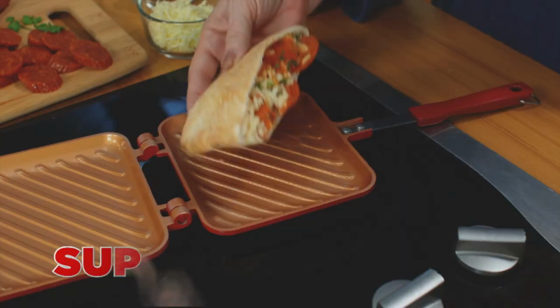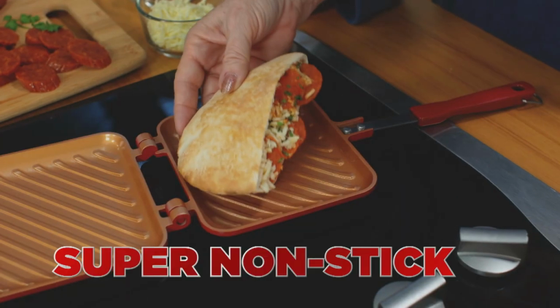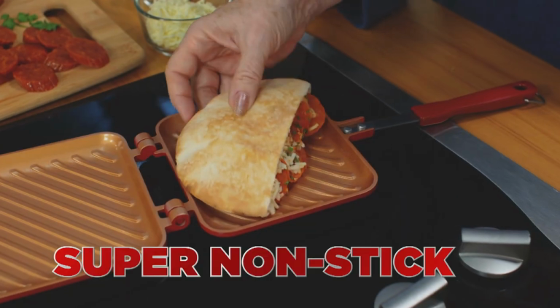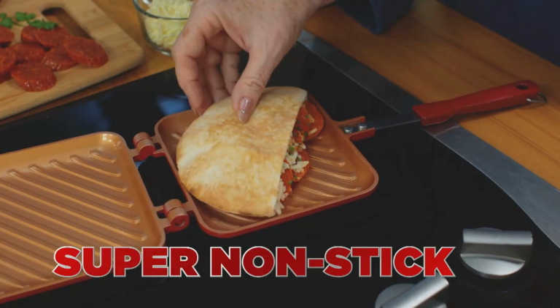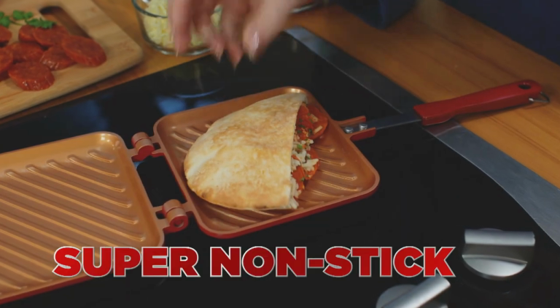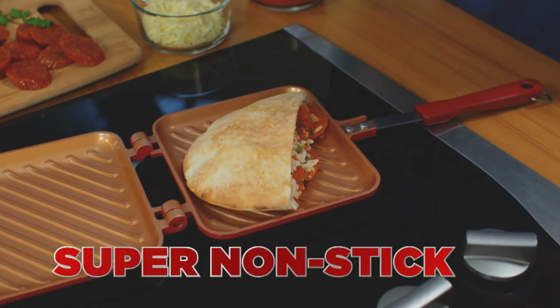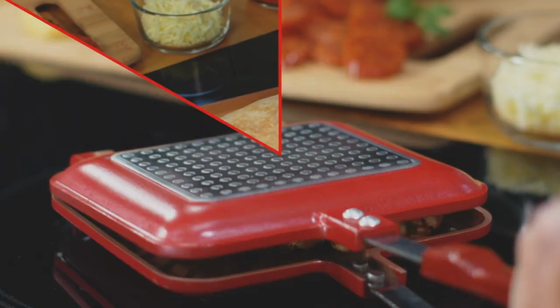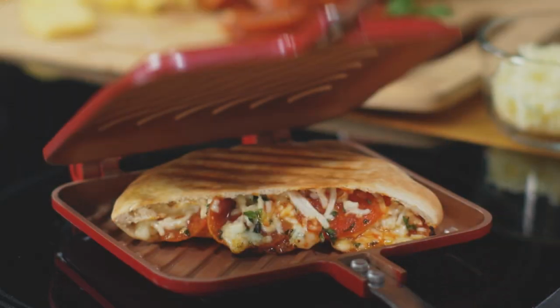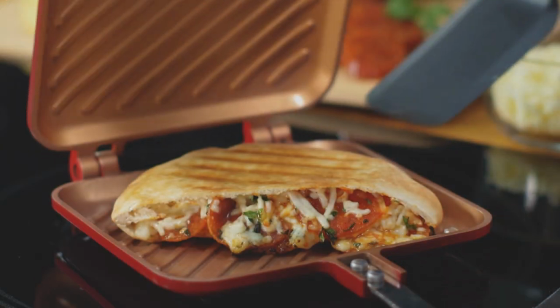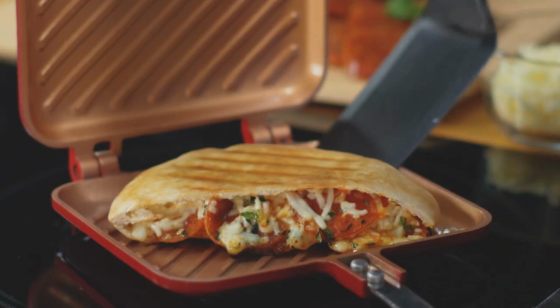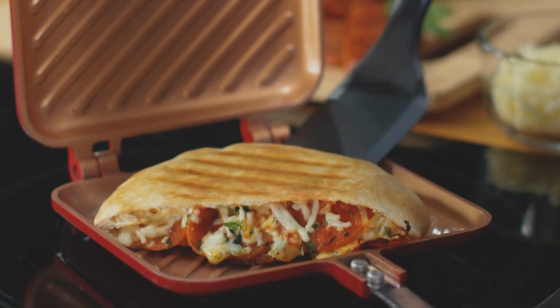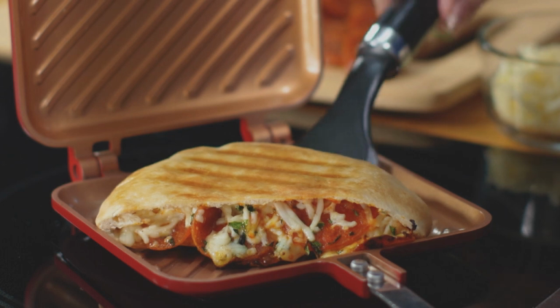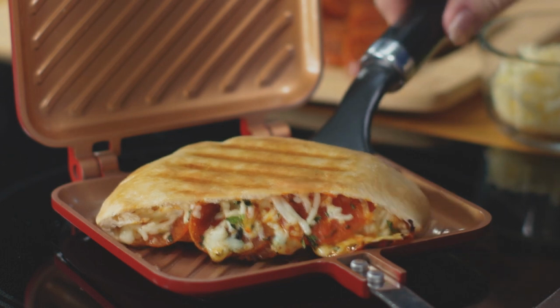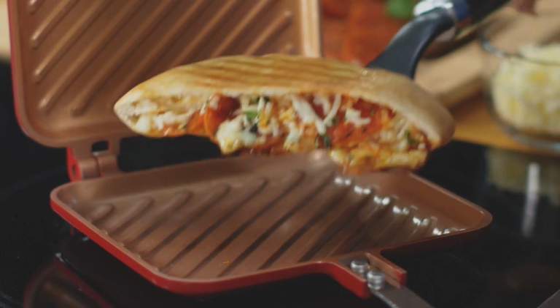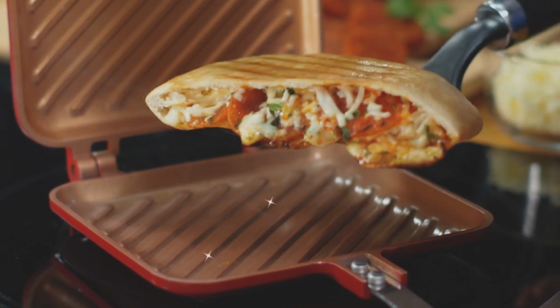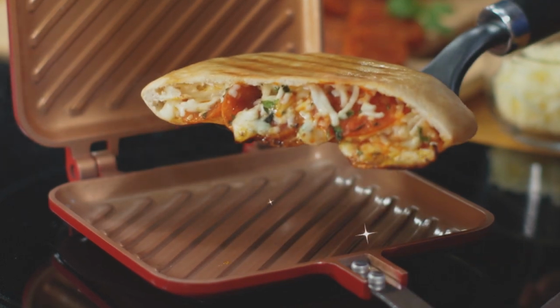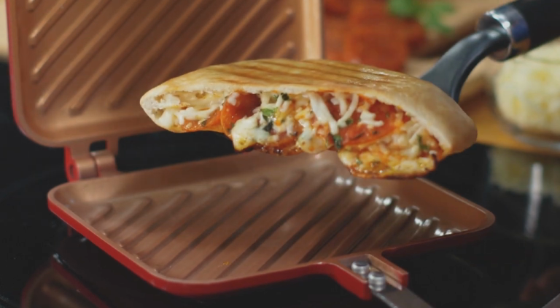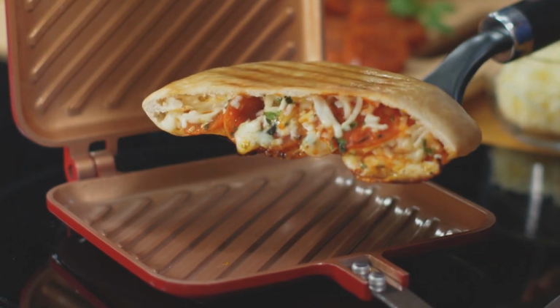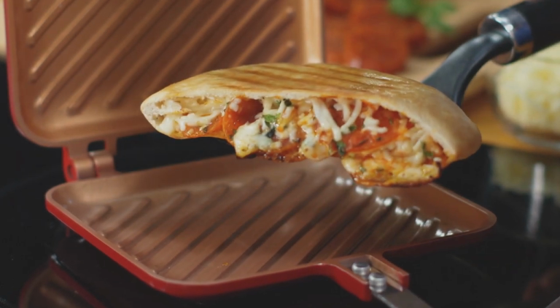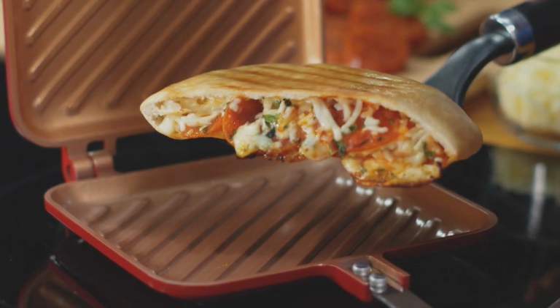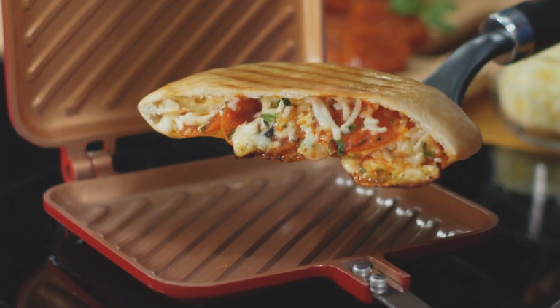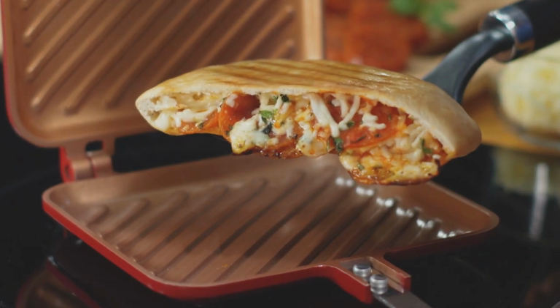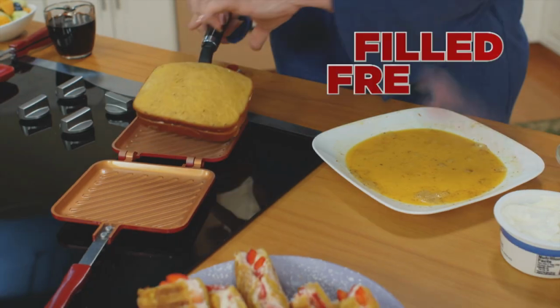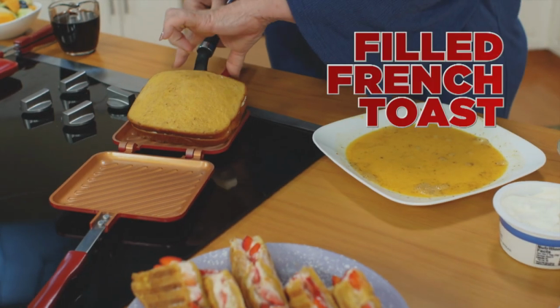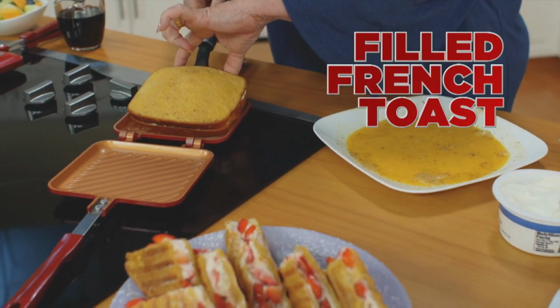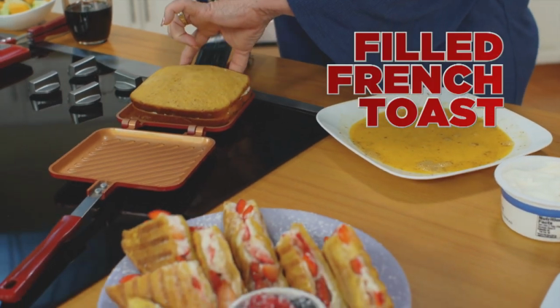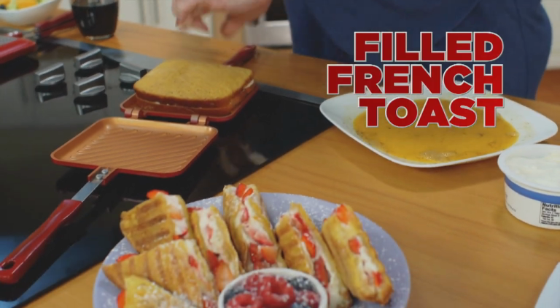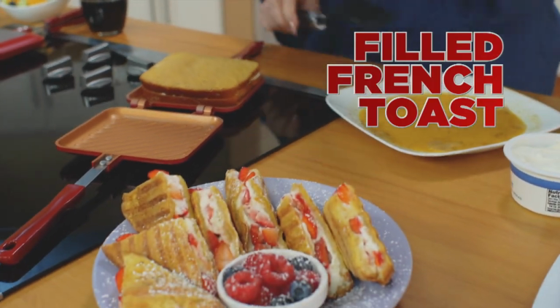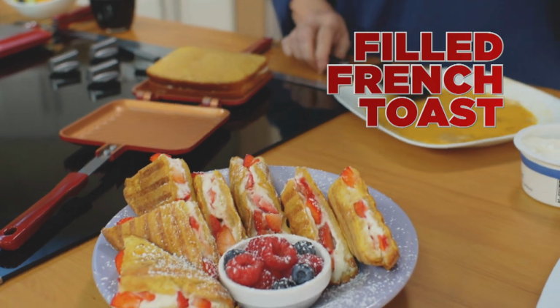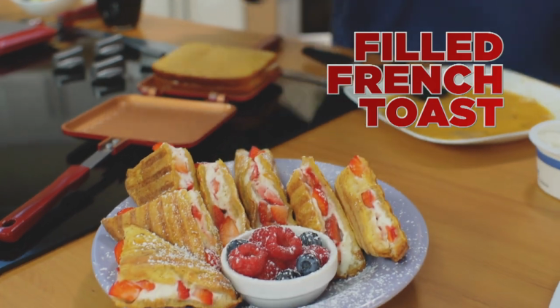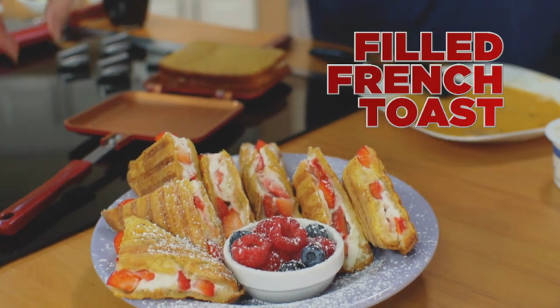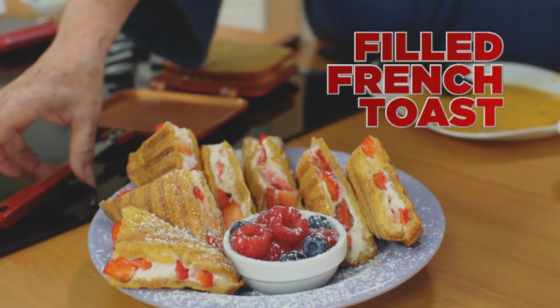Flipwich is really nonstick. Even my overstuffed cheesy pita pizza comes right out. No sticky.